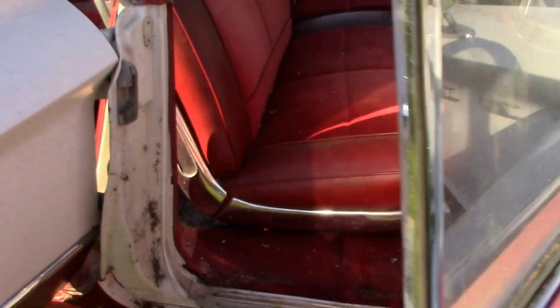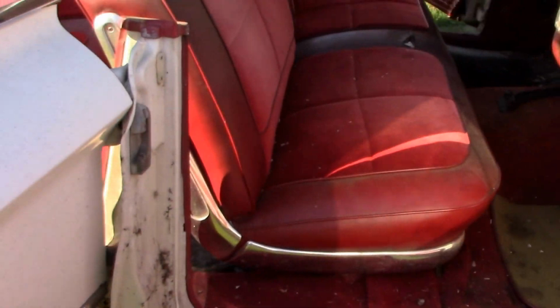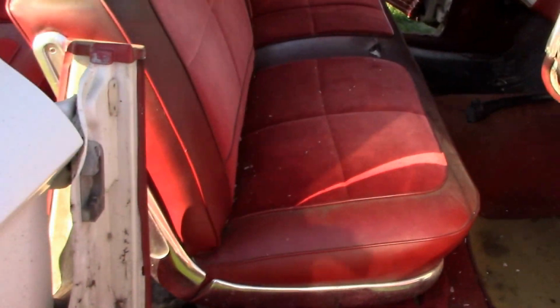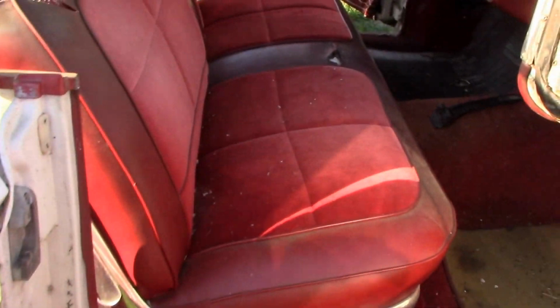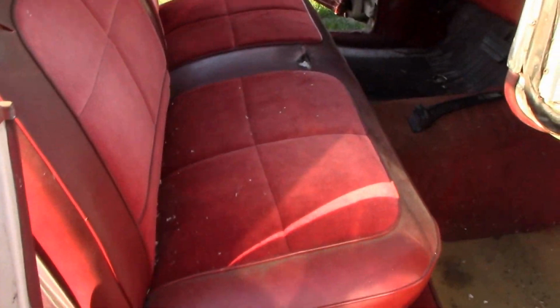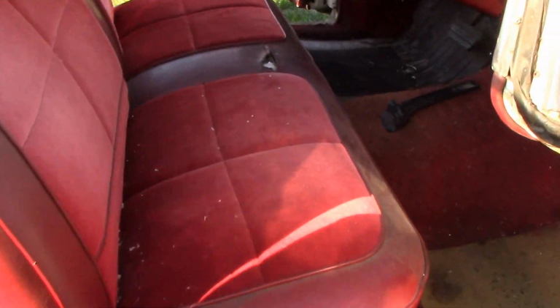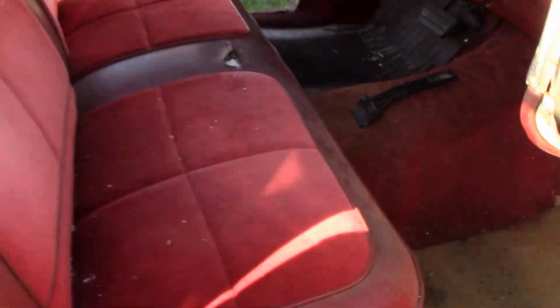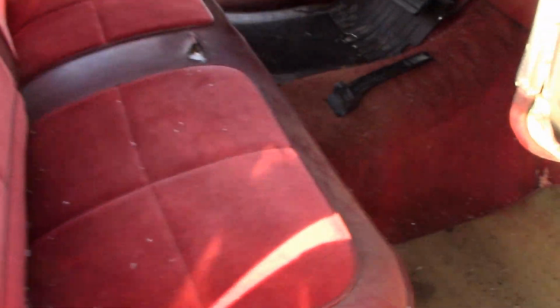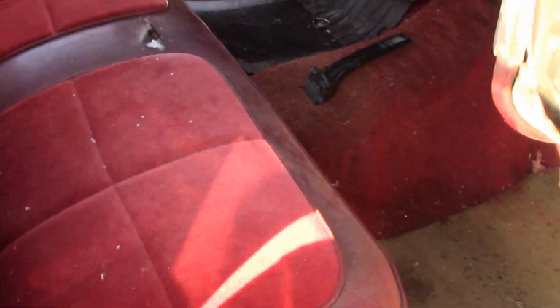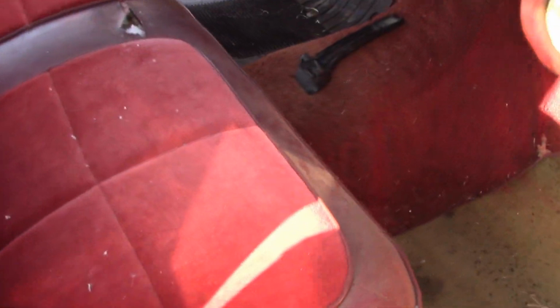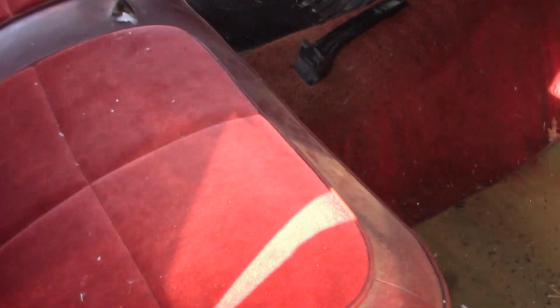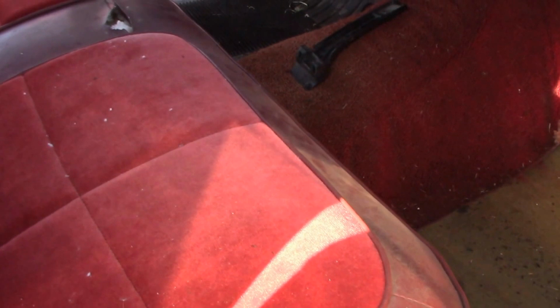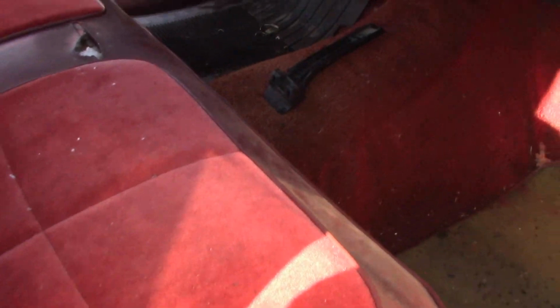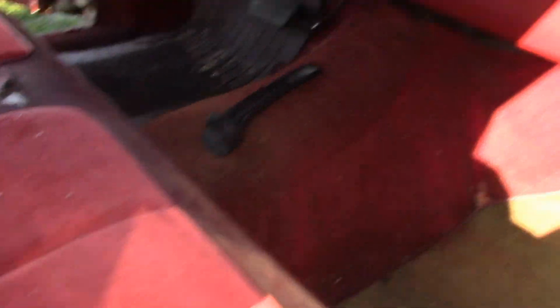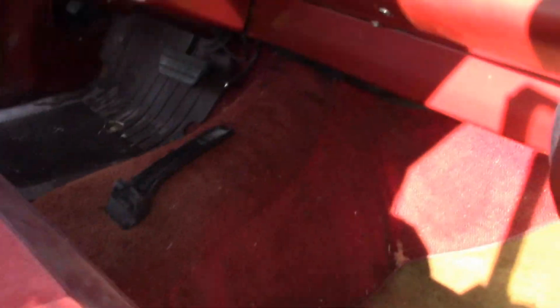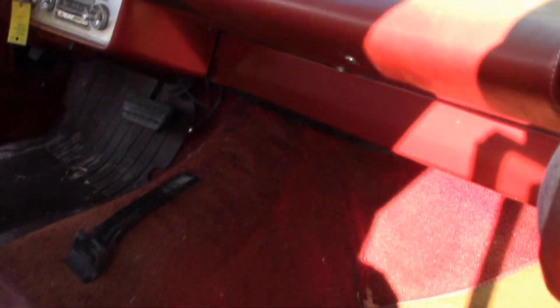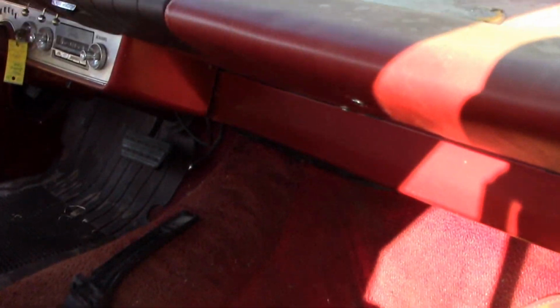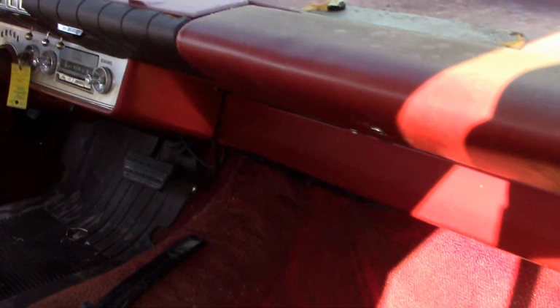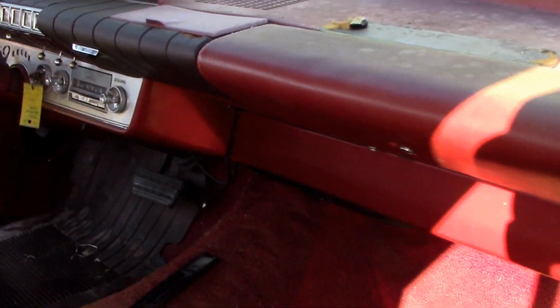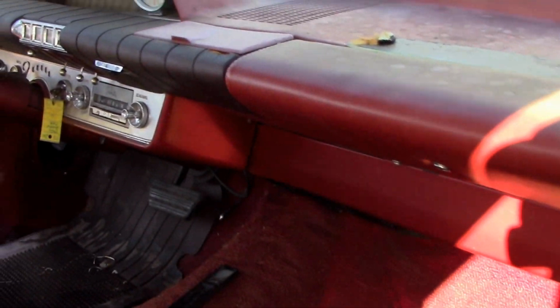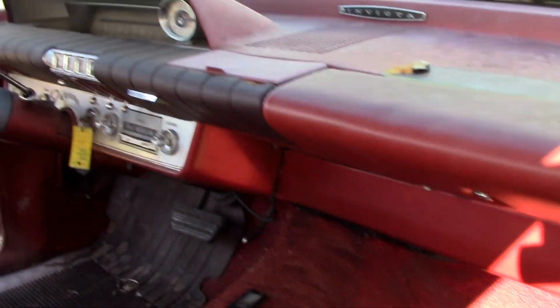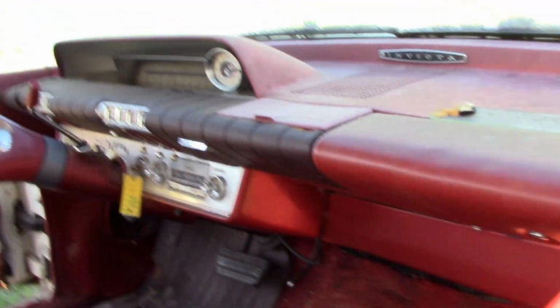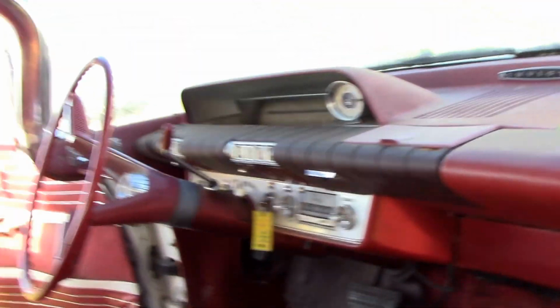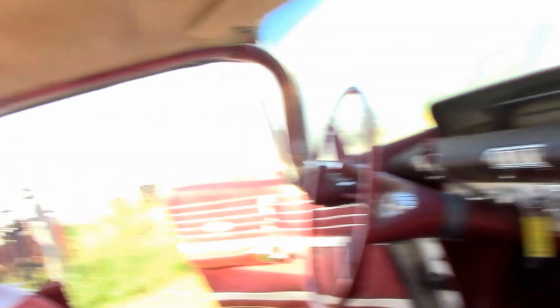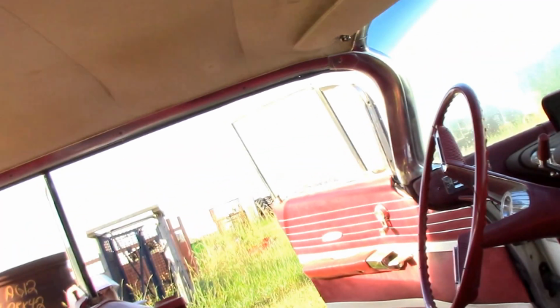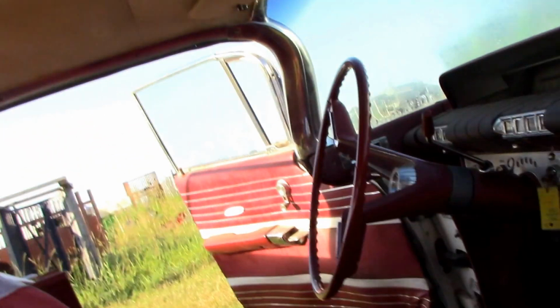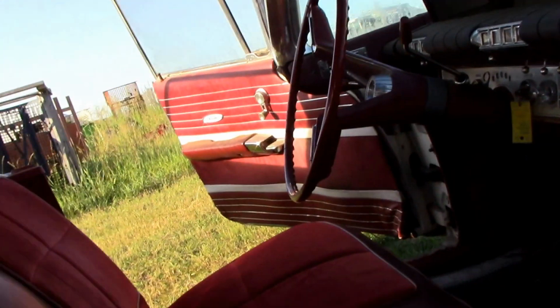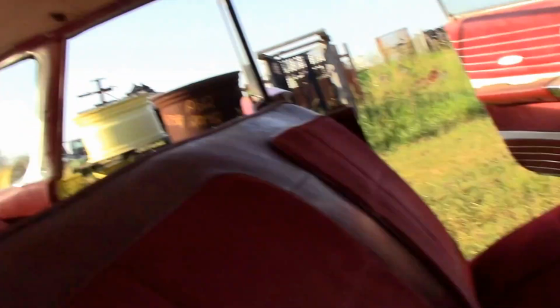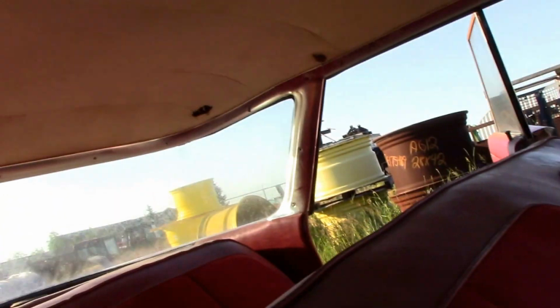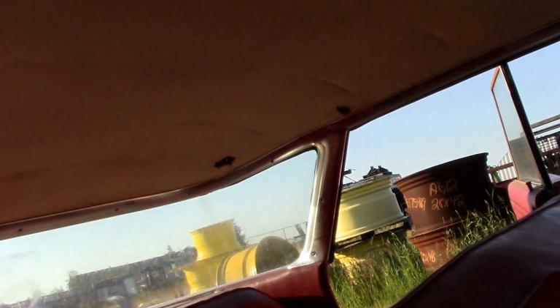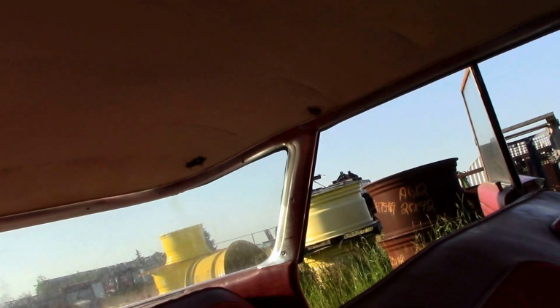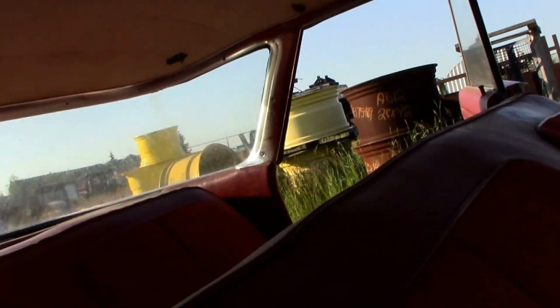The interior looks good for what it is, but it needs to be completely redone. The dash is pretty good but the headliner is tattered.